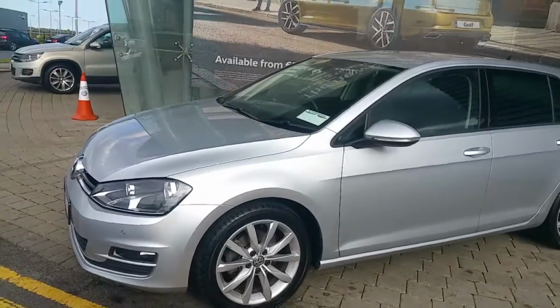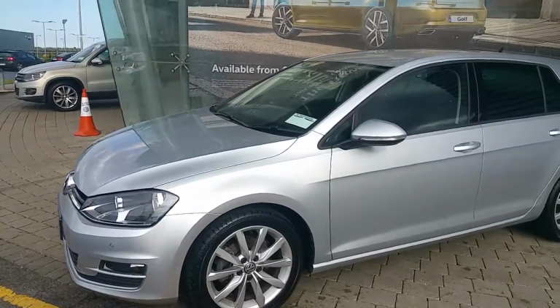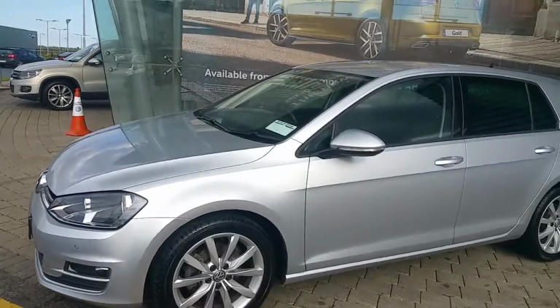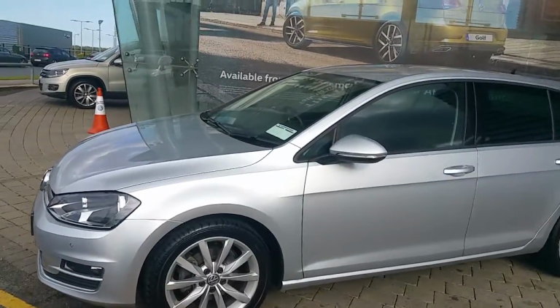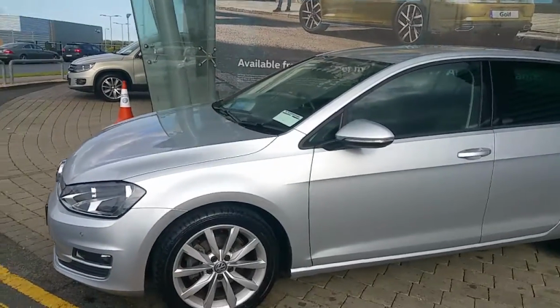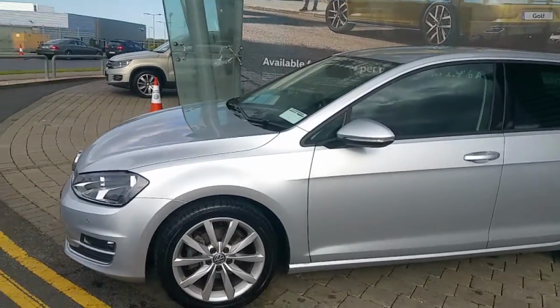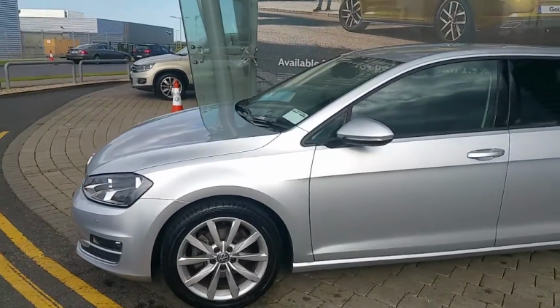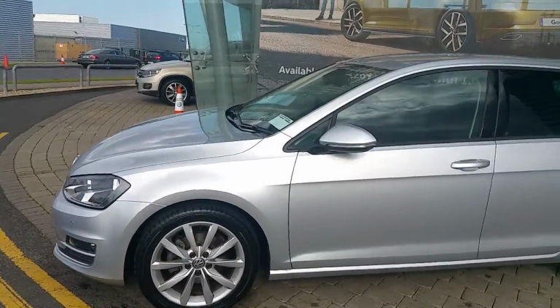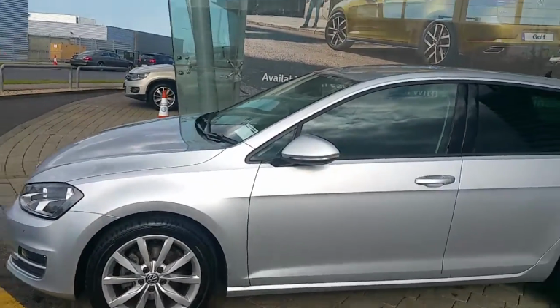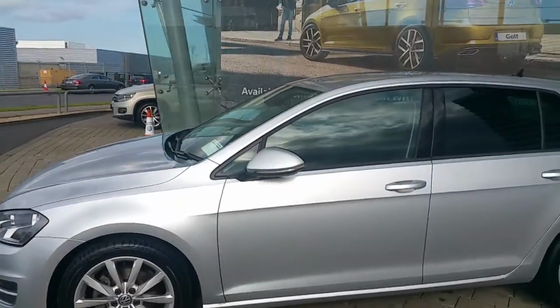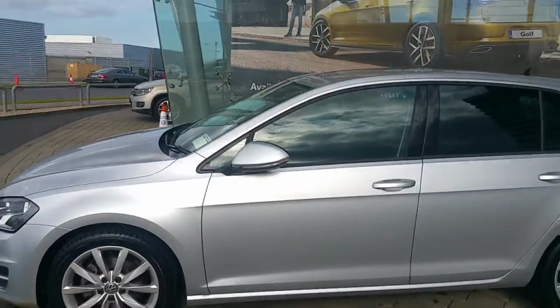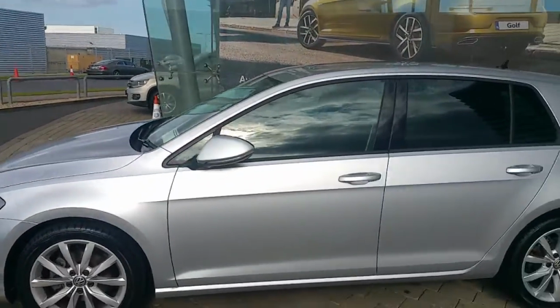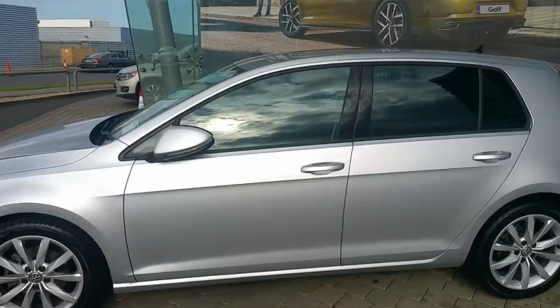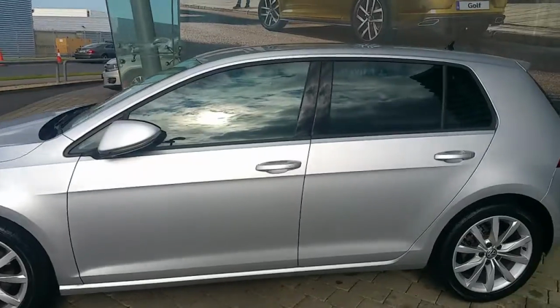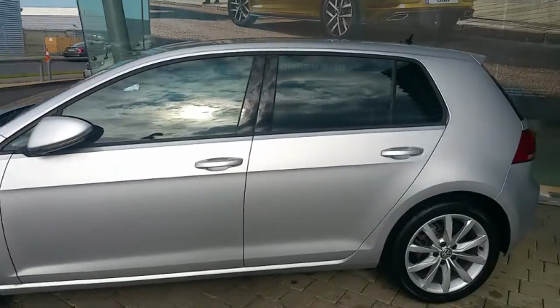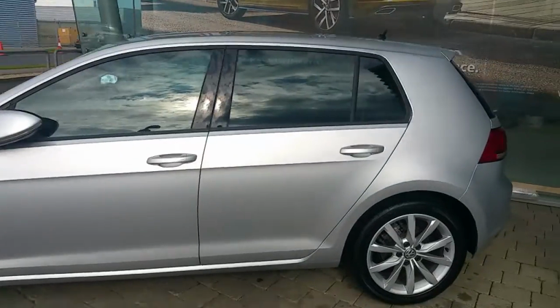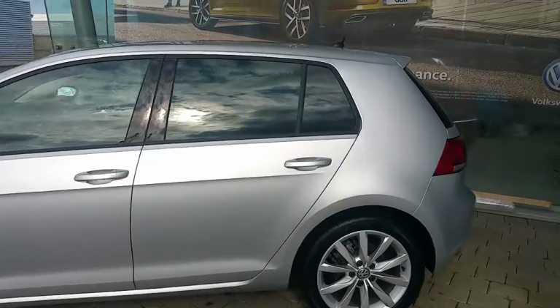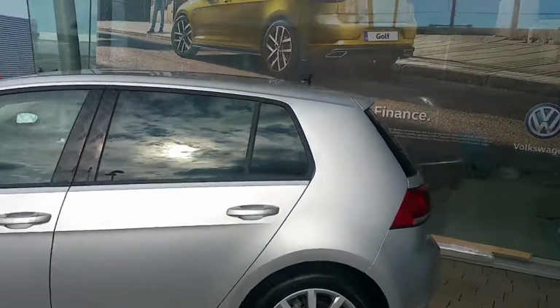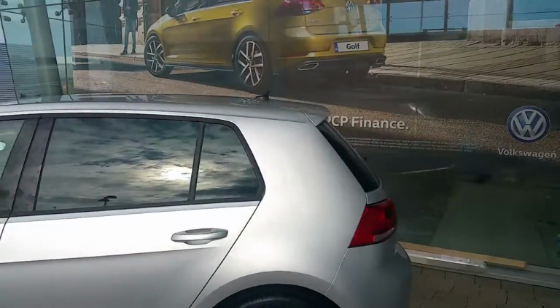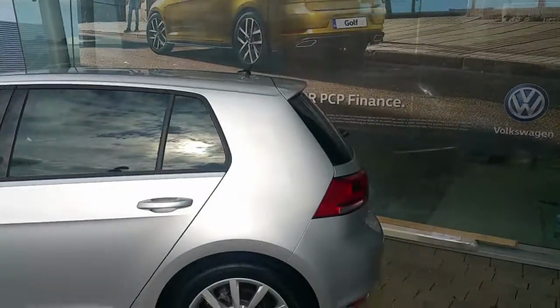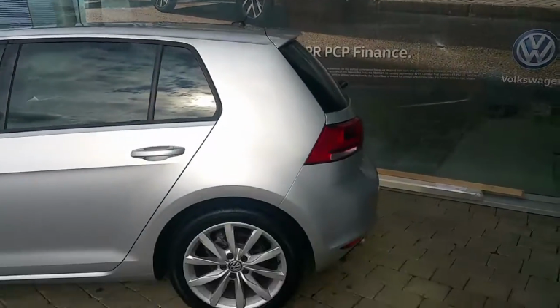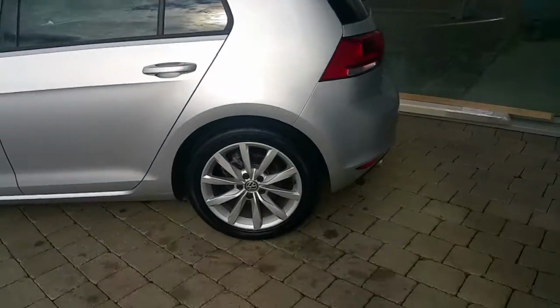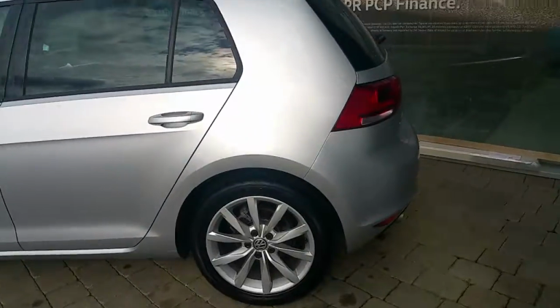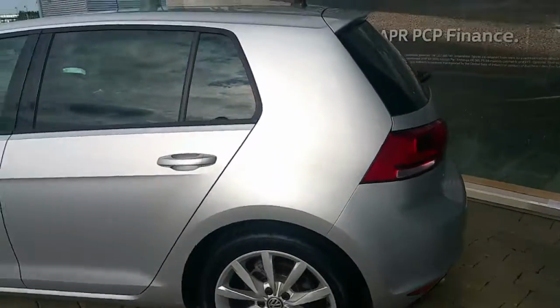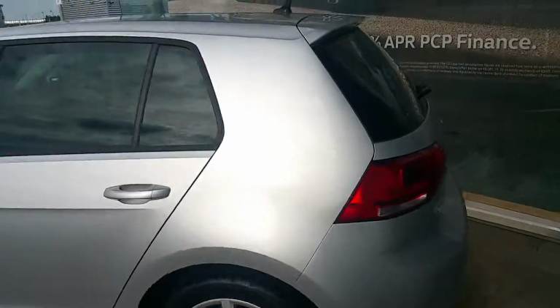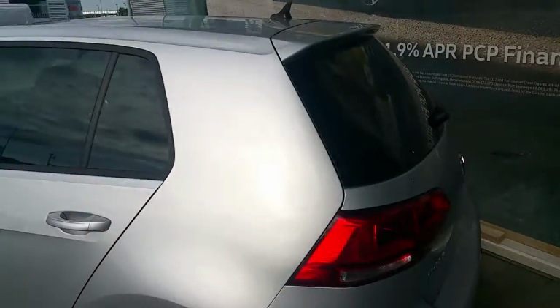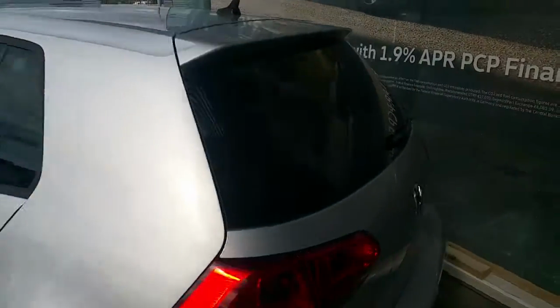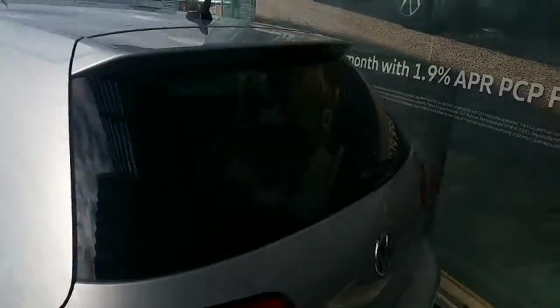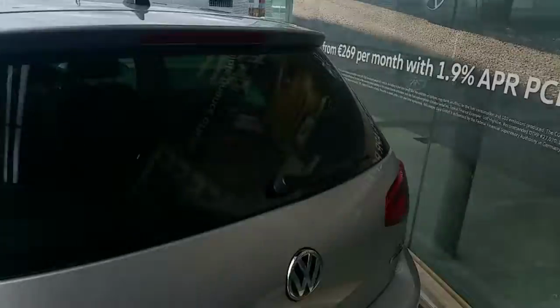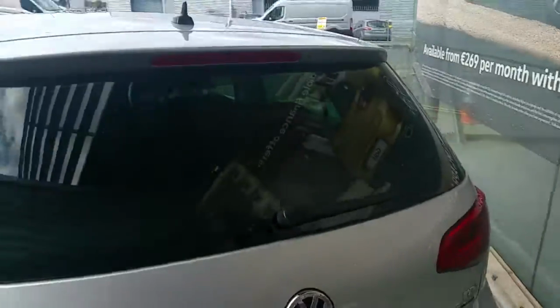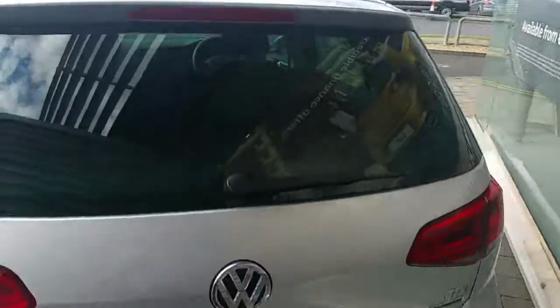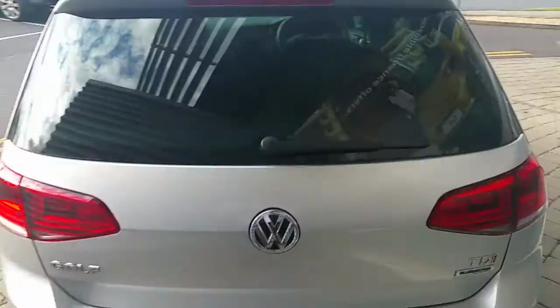It has got 17-inch alloys, electric folding wing mirrors, tinted rear windows, and a reversing camera in the badge in the rear of the vehicle.